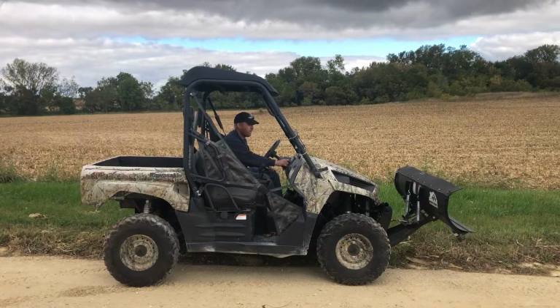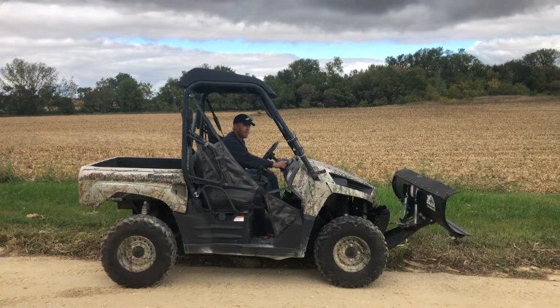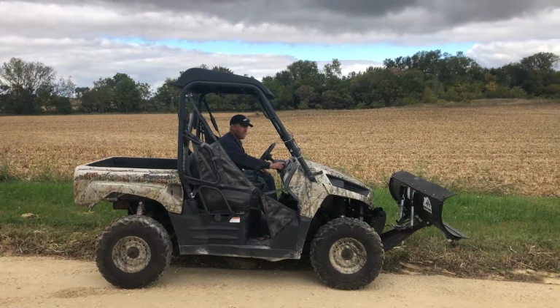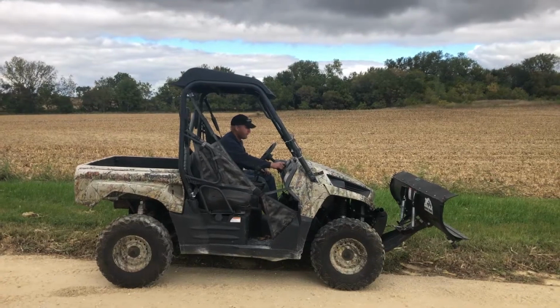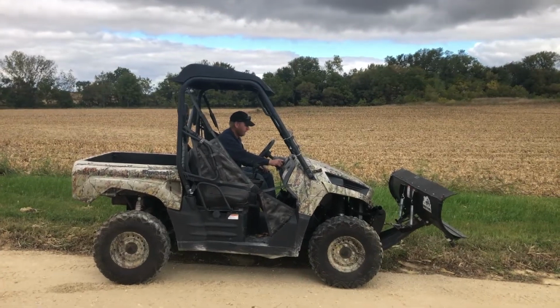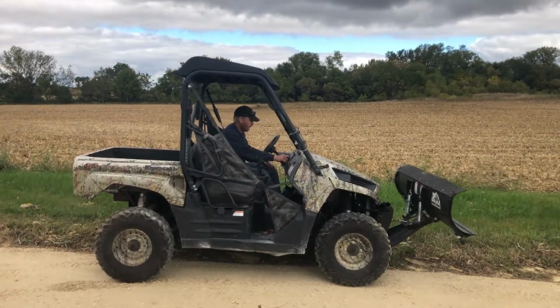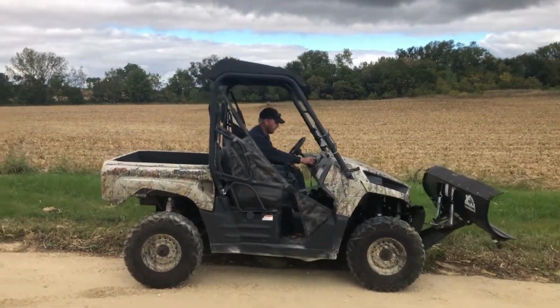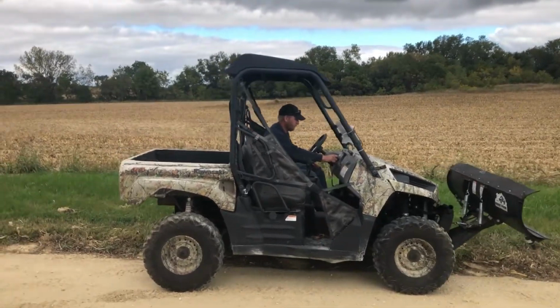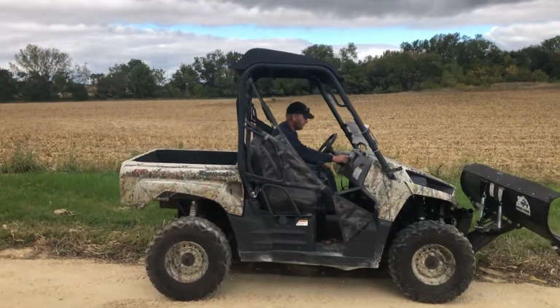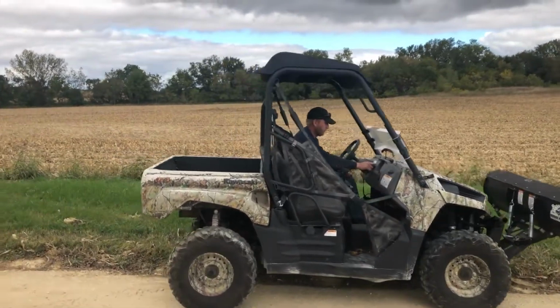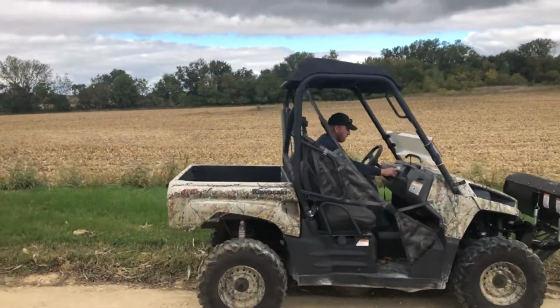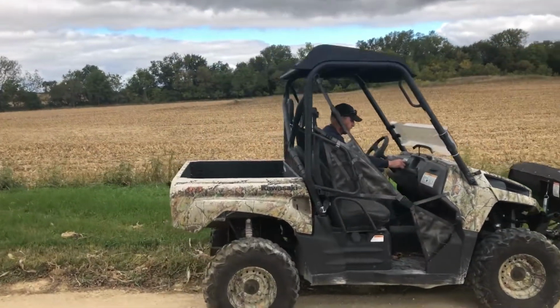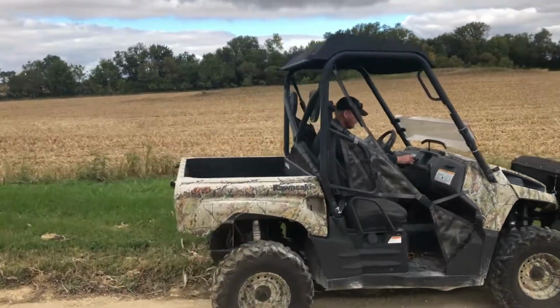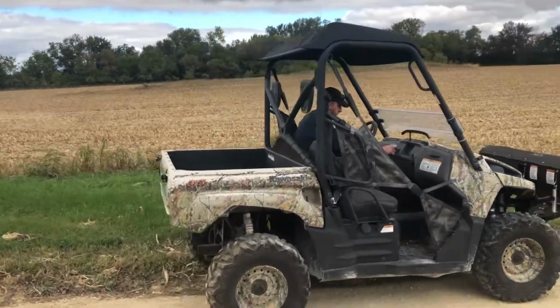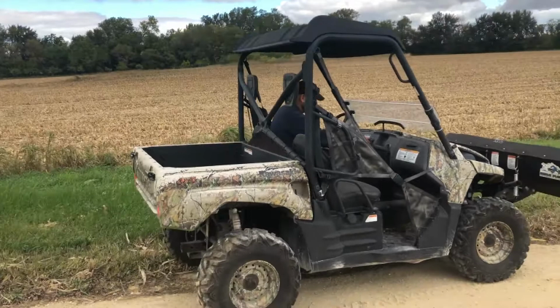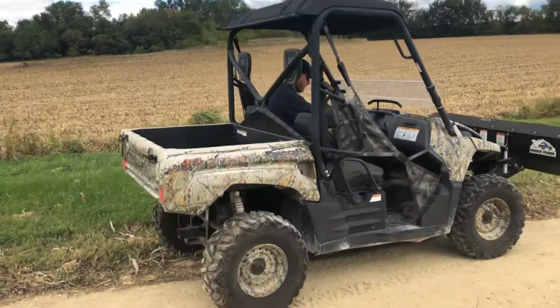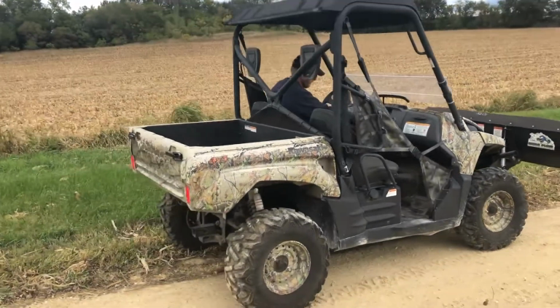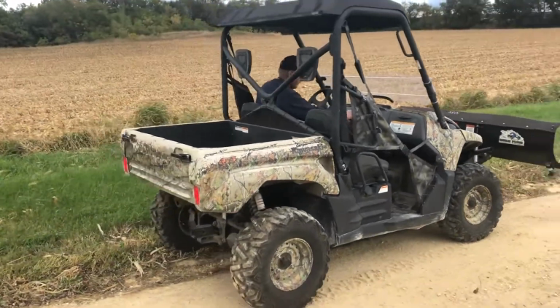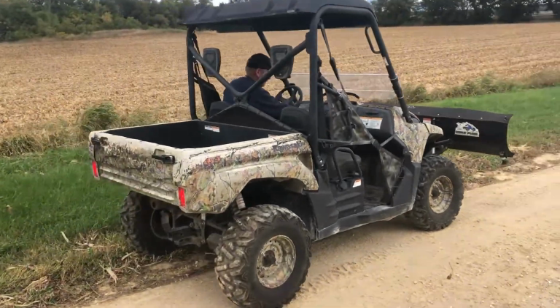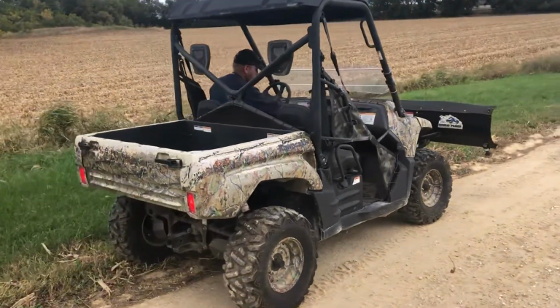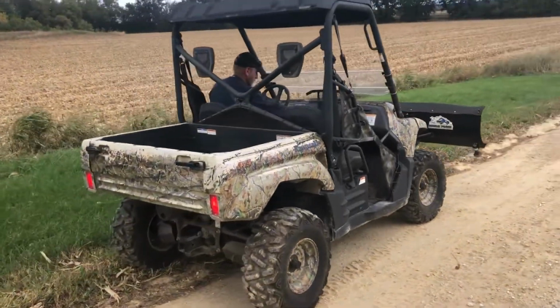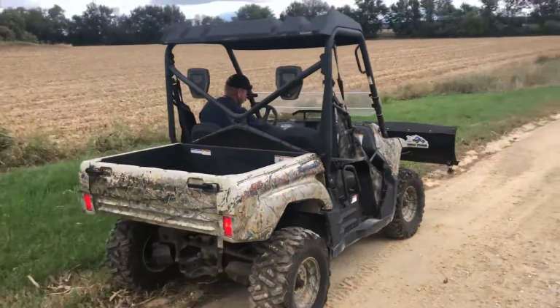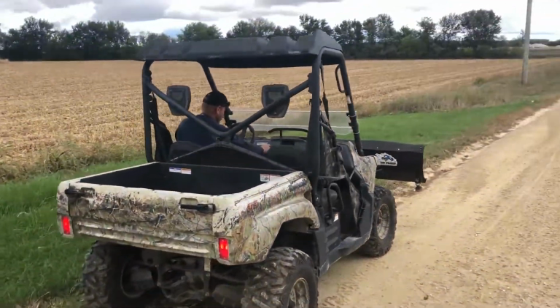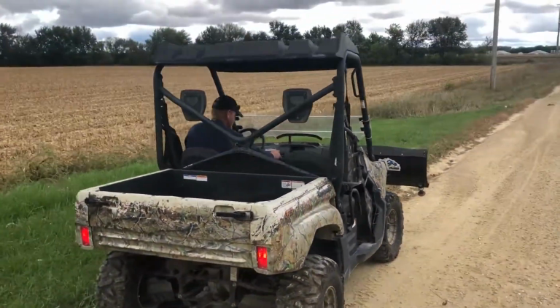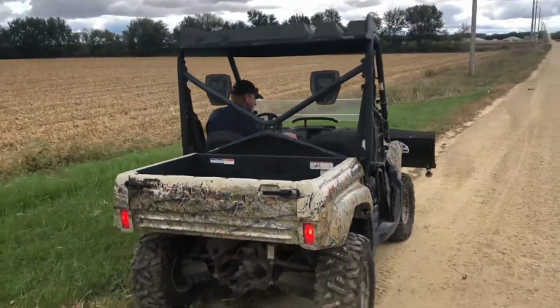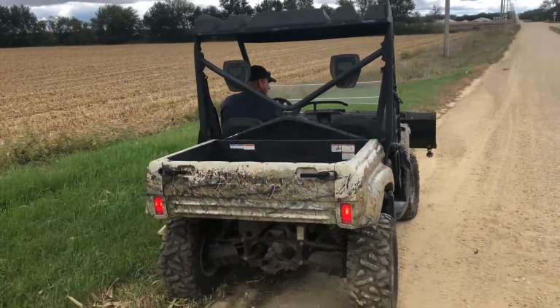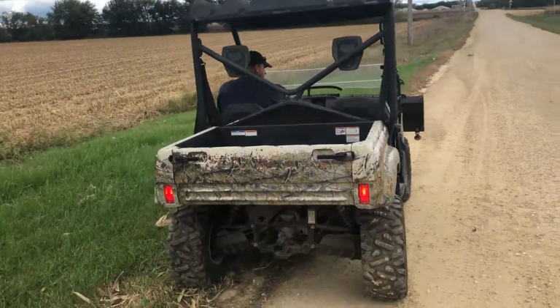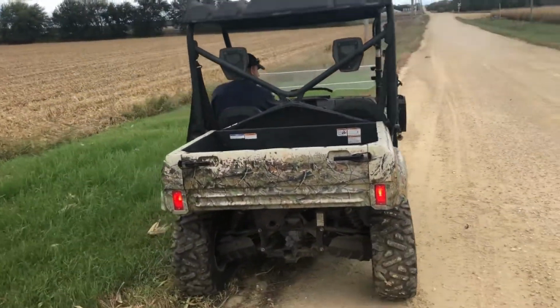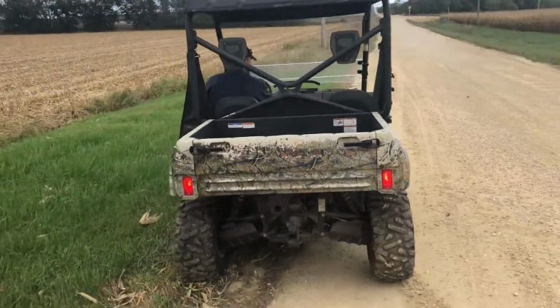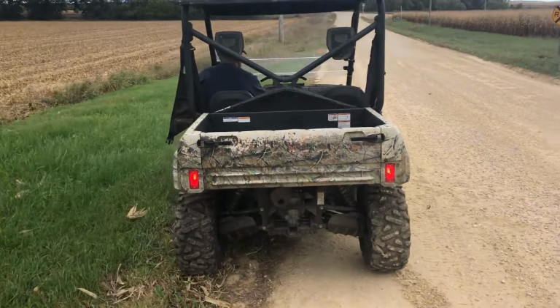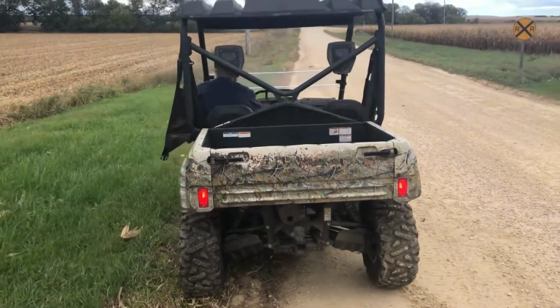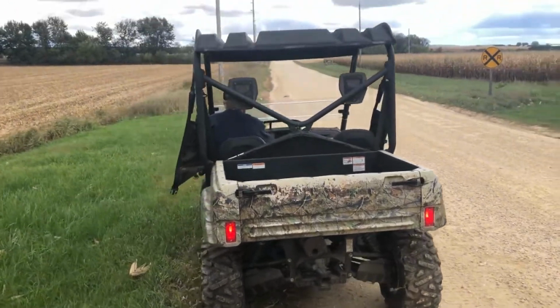Next up for auction guys, we've got a Kawasaki 750 Fi. It's a 4x4 machine. It's got a dump bed. I'll go around it and give you a nice 360 degree view.